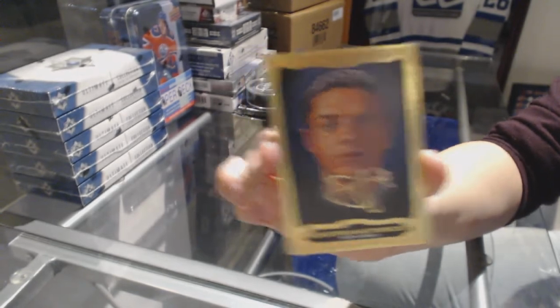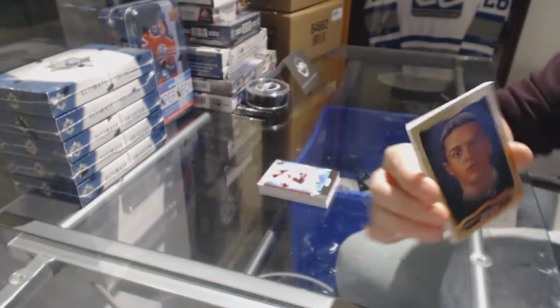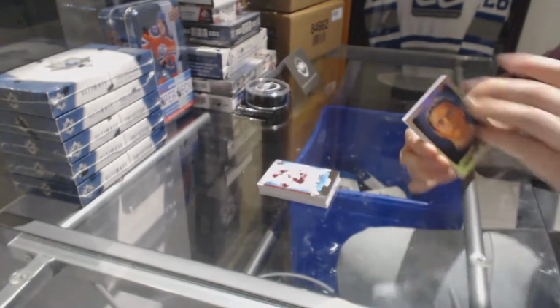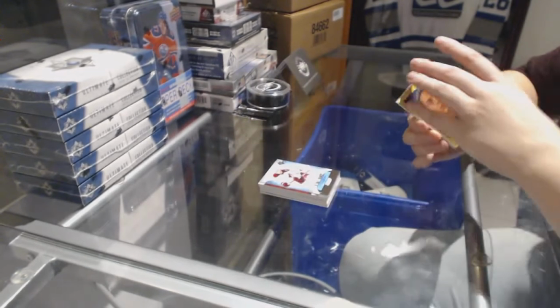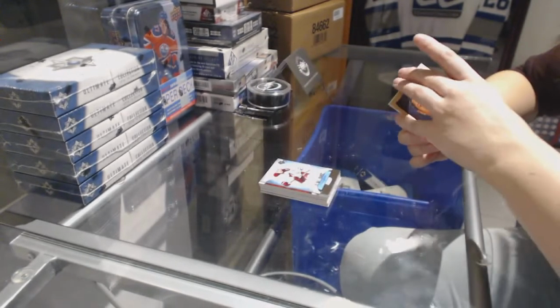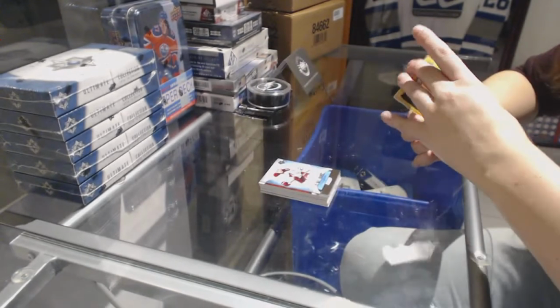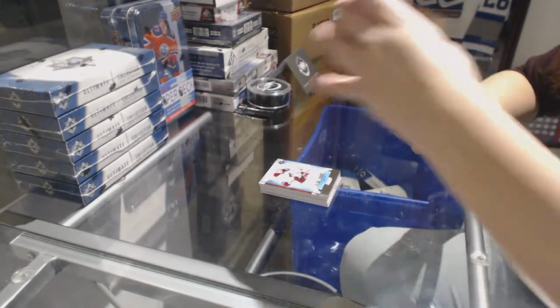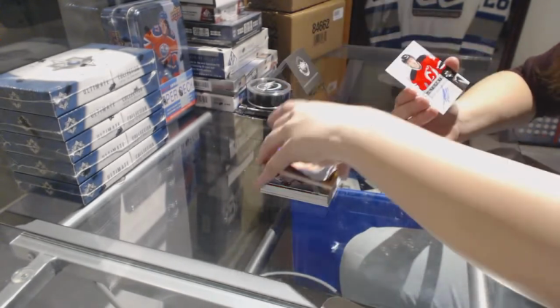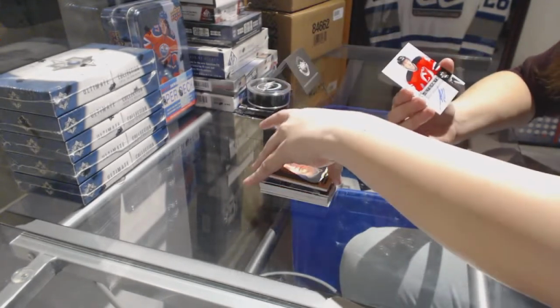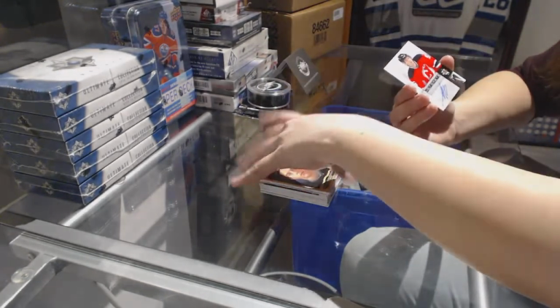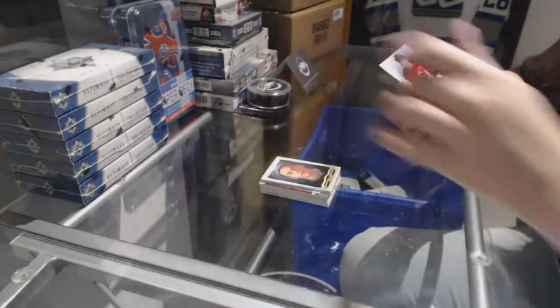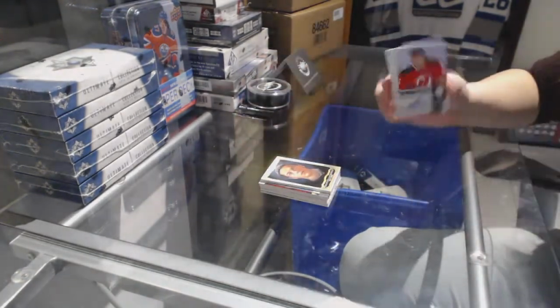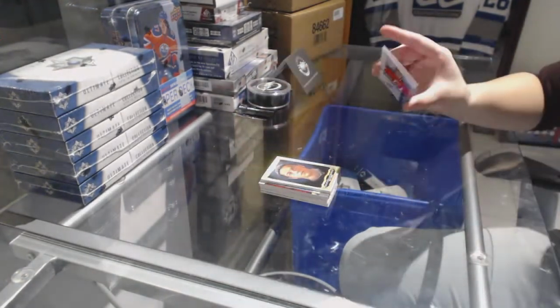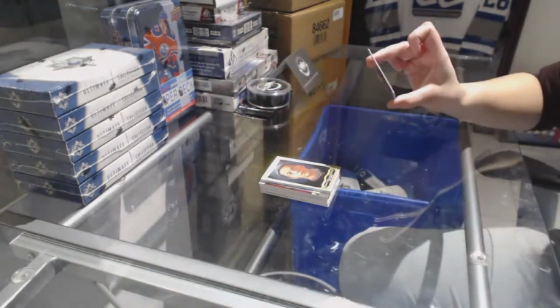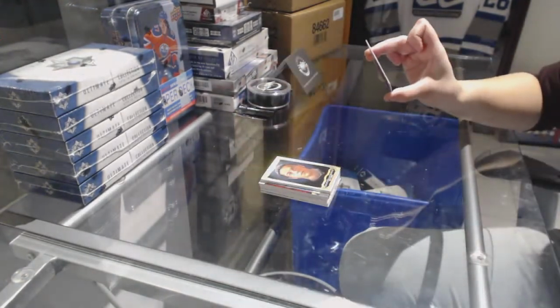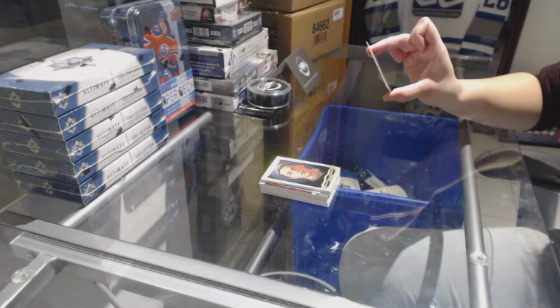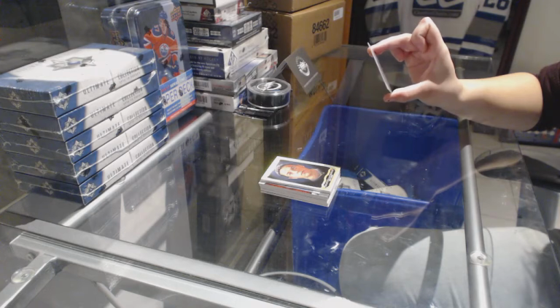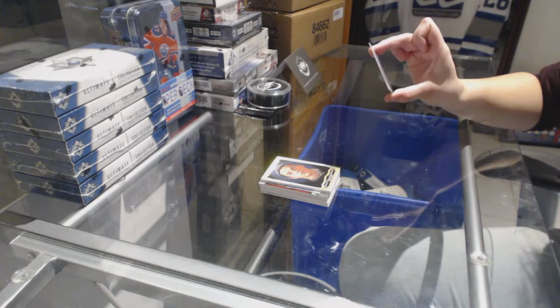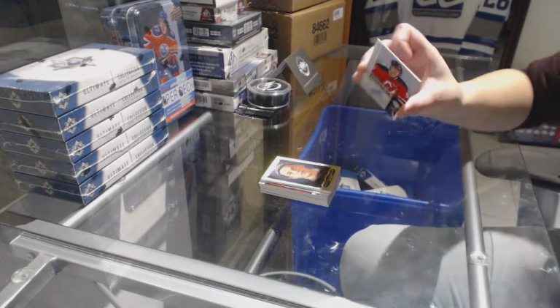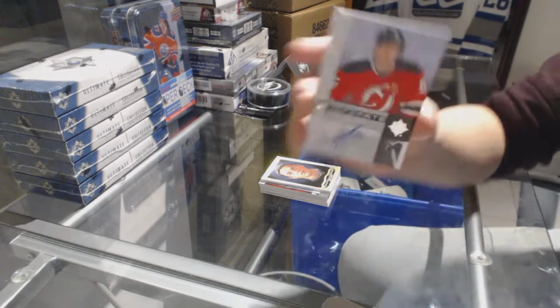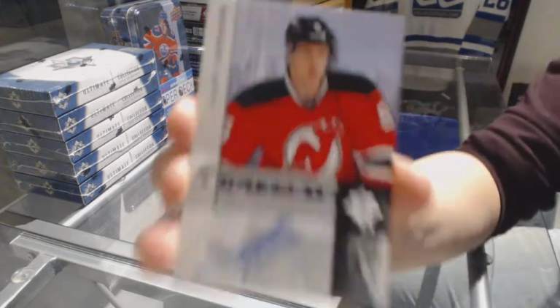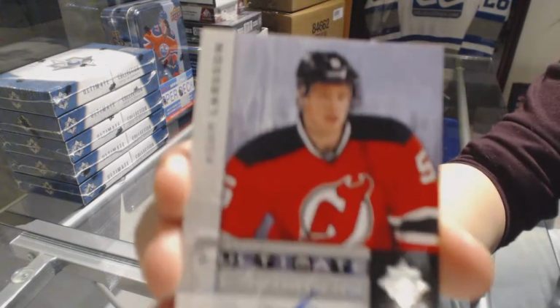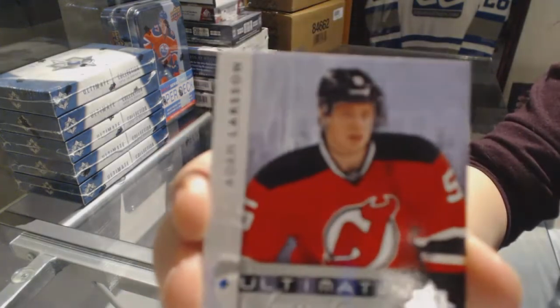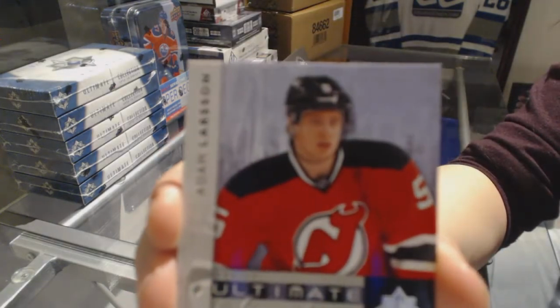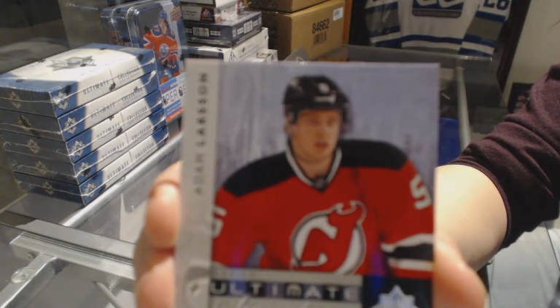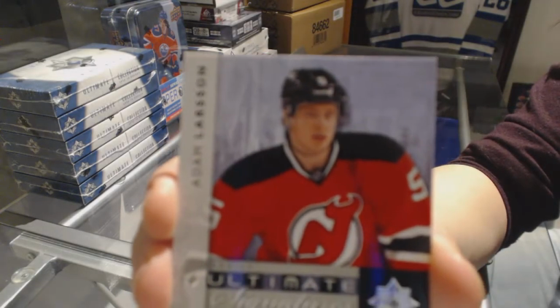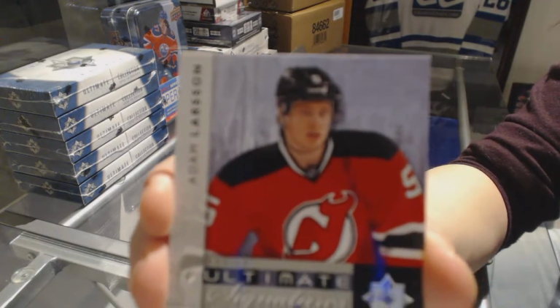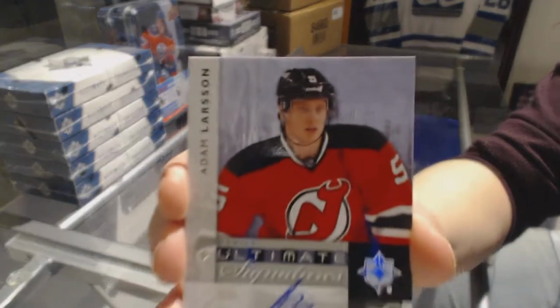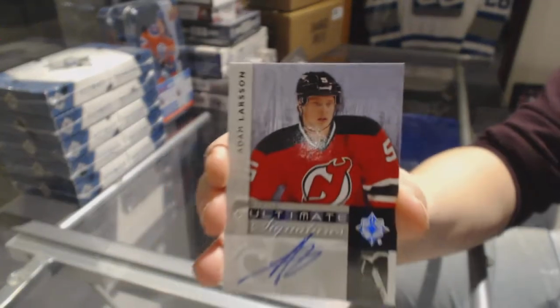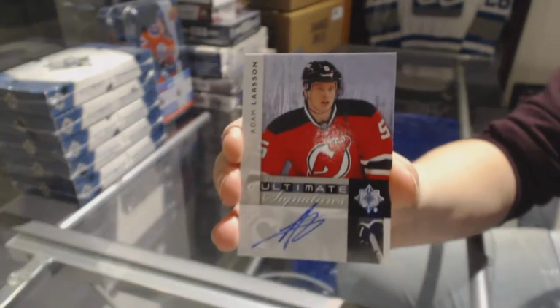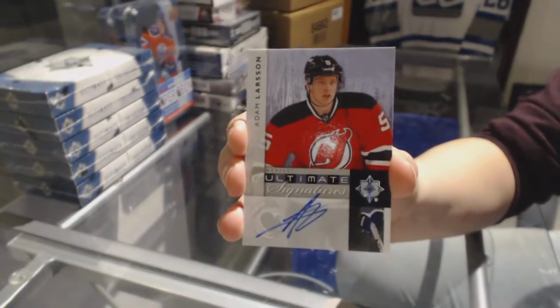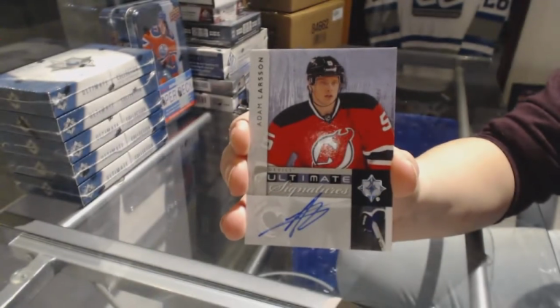Seth Jones. And an Ultimate Signatures from 11-12 for the New Jersey Devils, Adam Larsson.